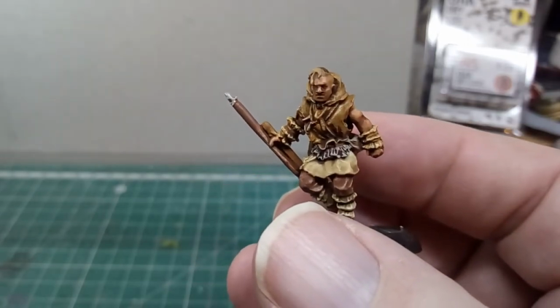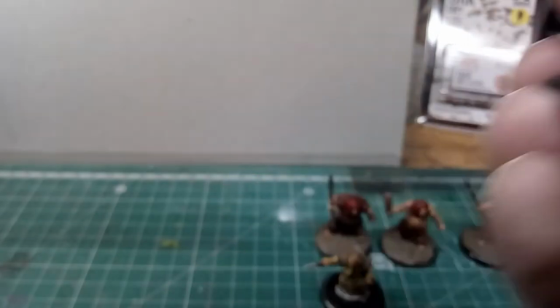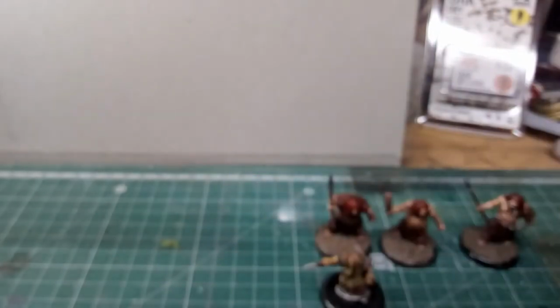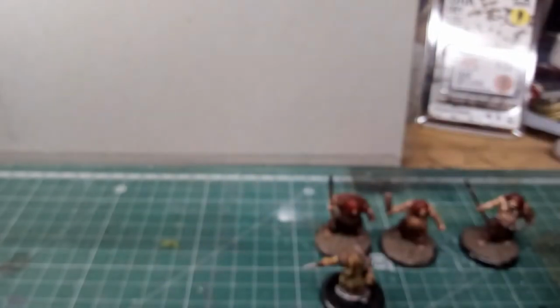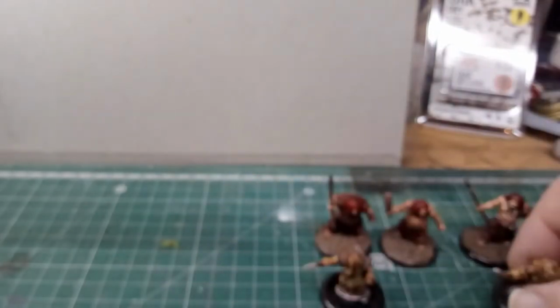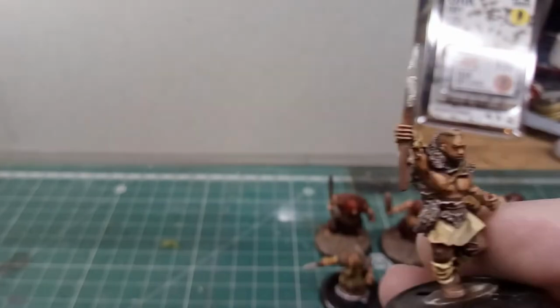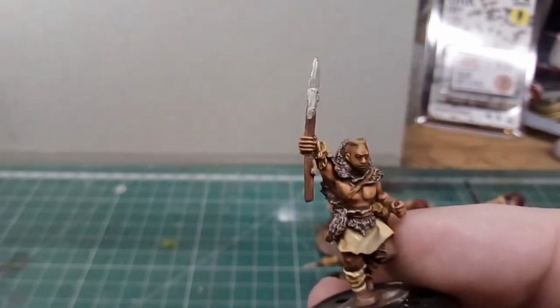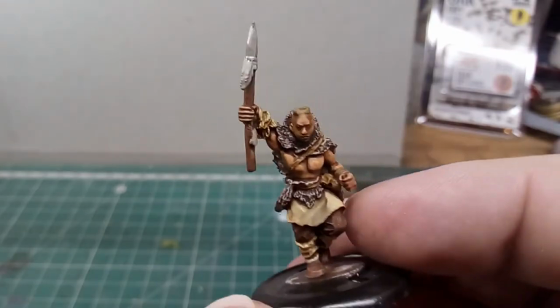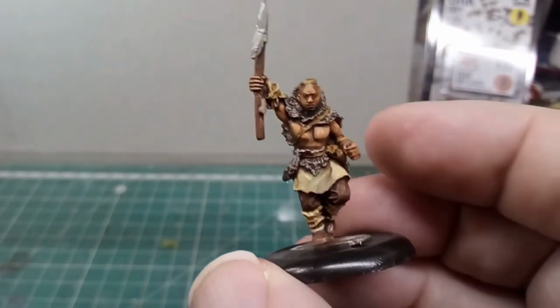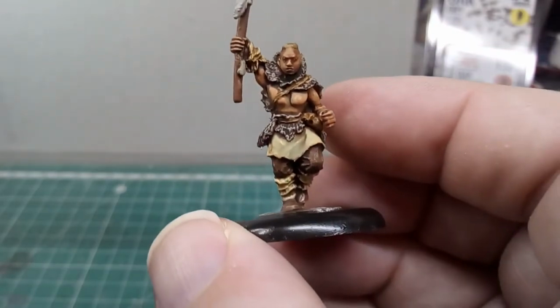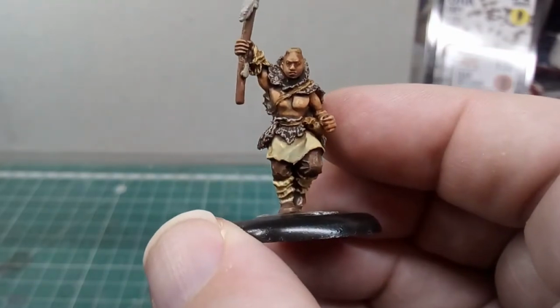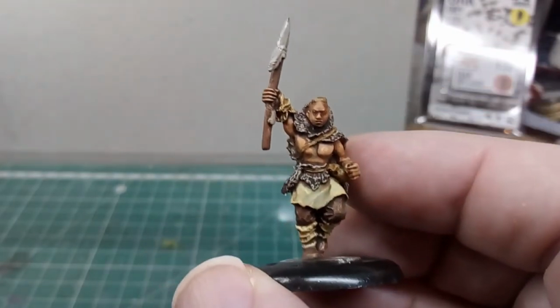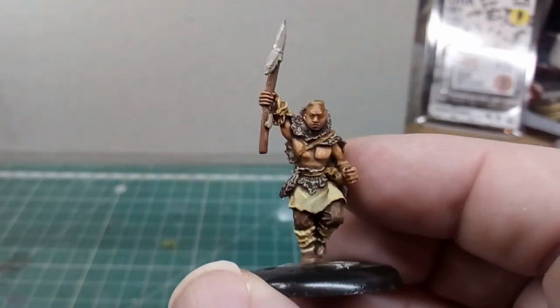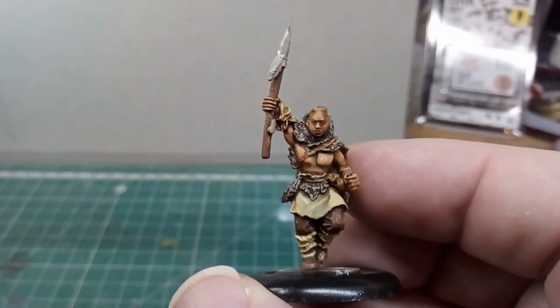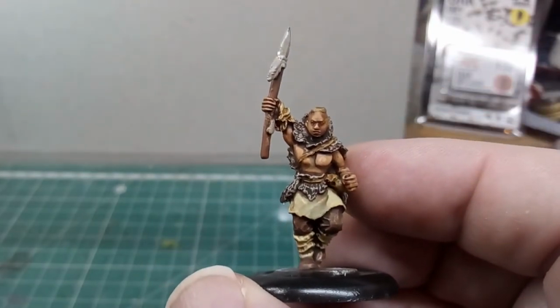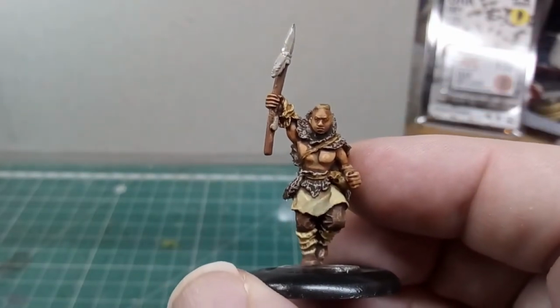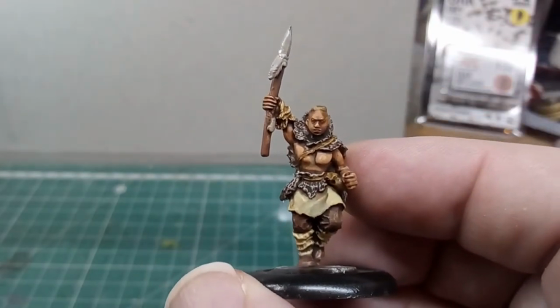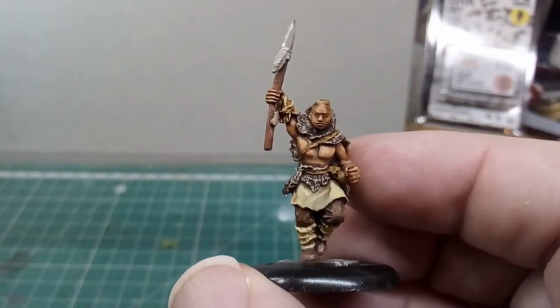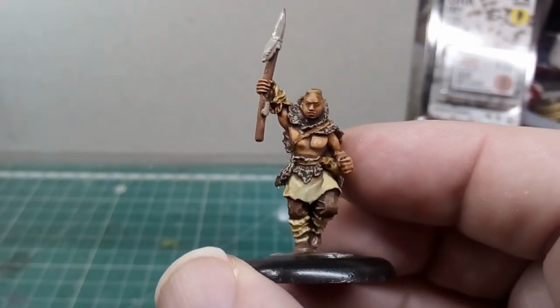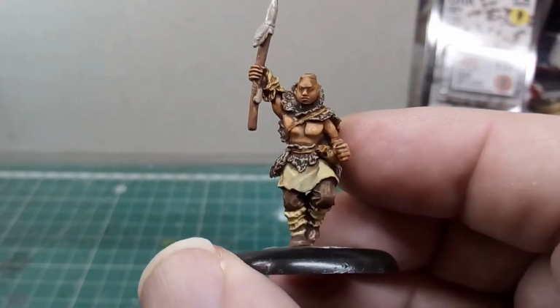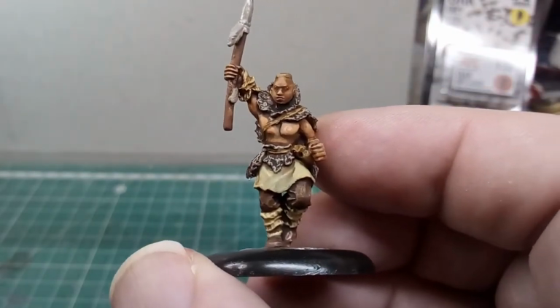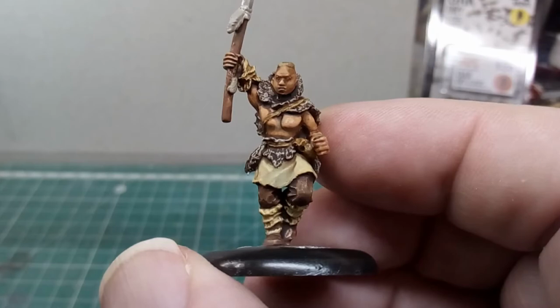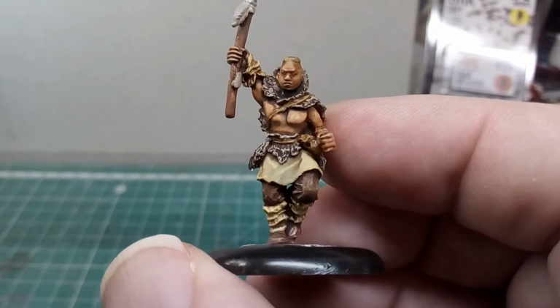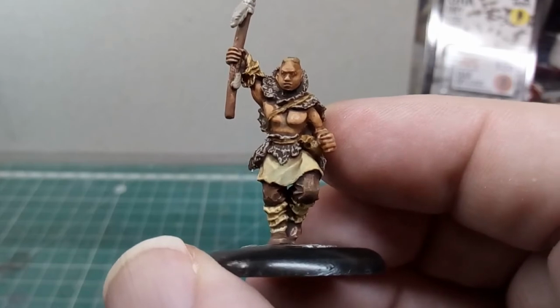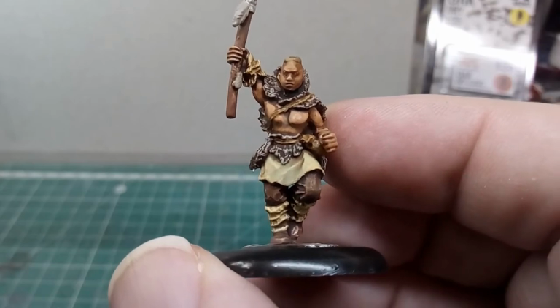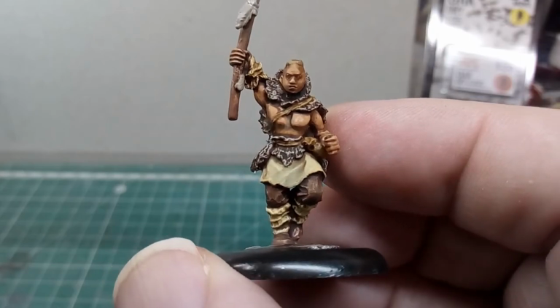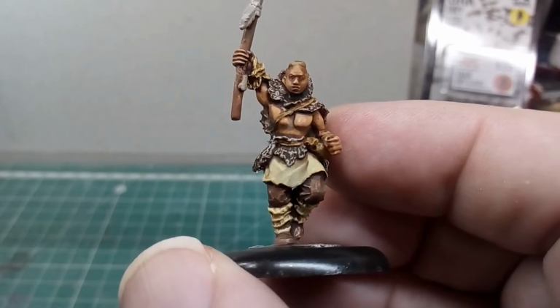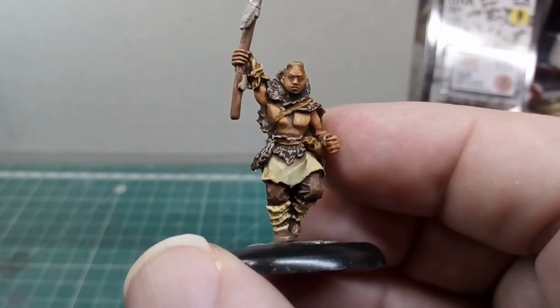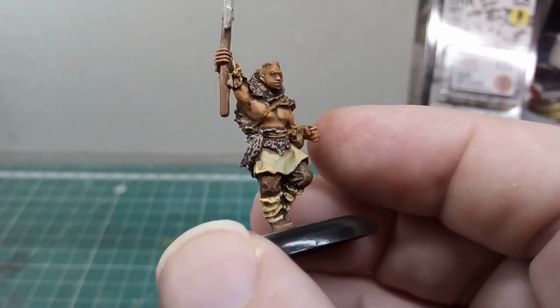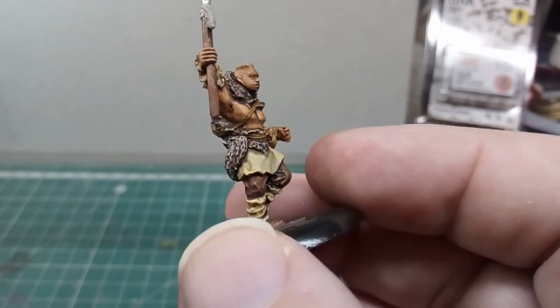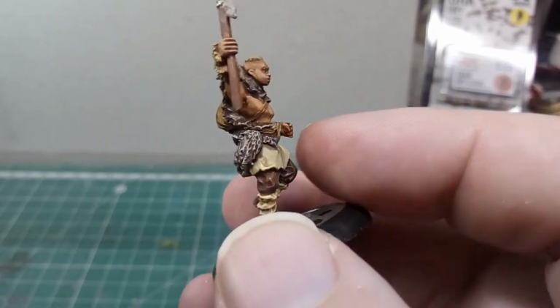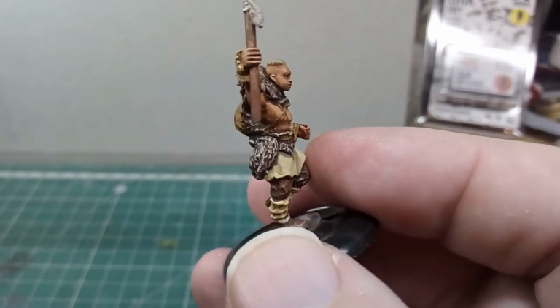I've invested in a tripod for the camera, which brings its own challenges when I try to spin these around with one hand. But here's the third of these Cro-Magnon man figures.